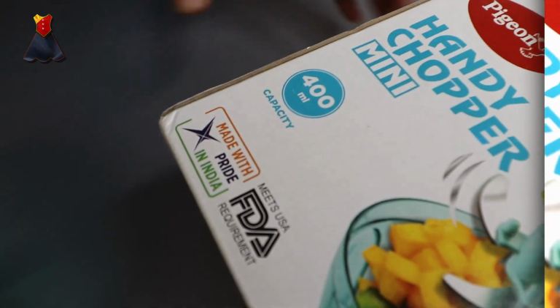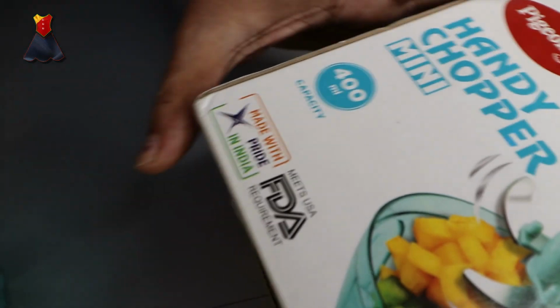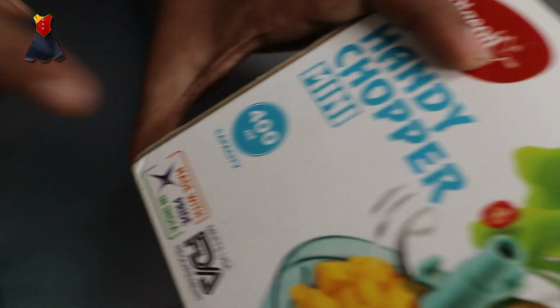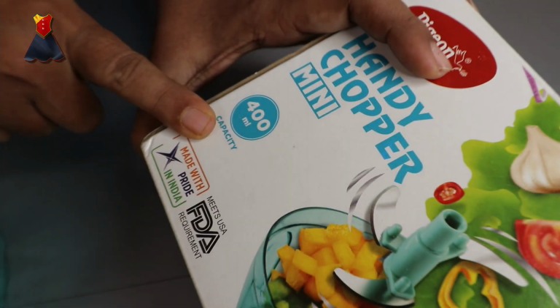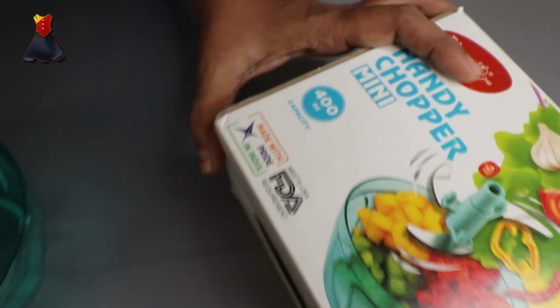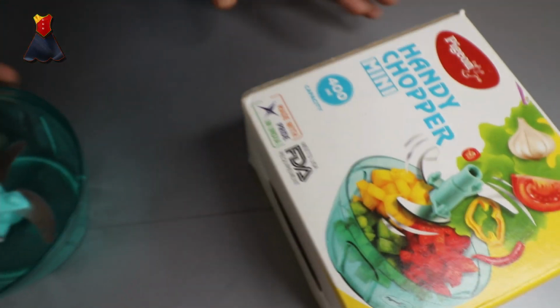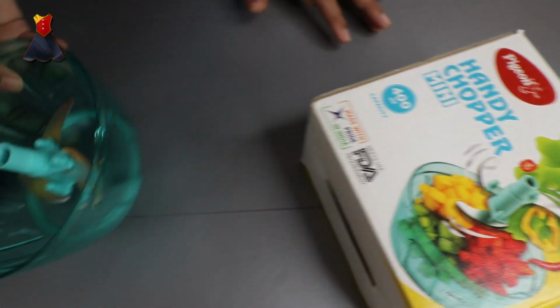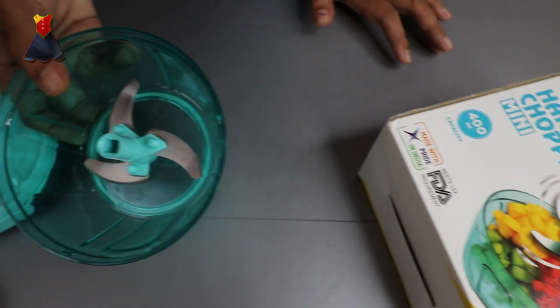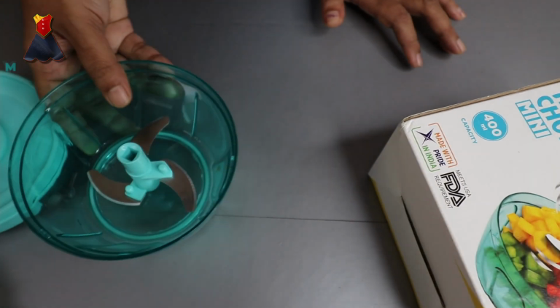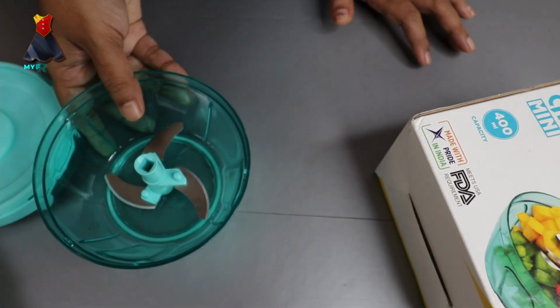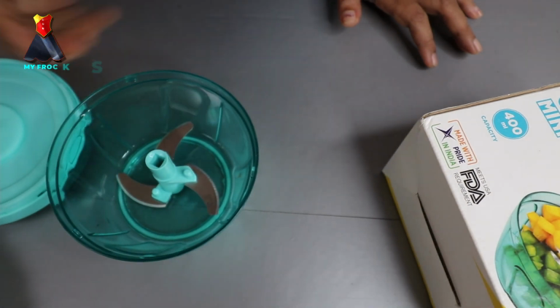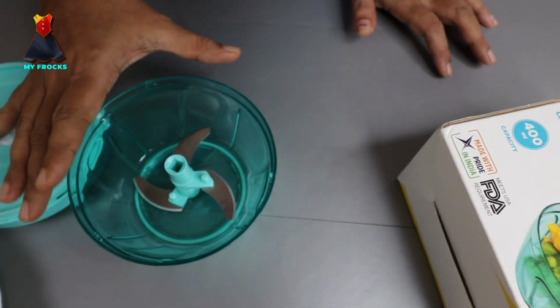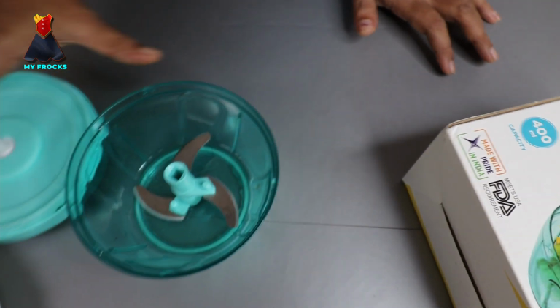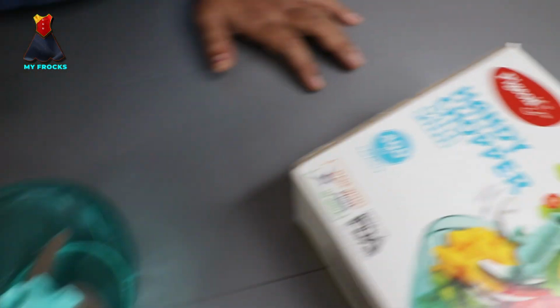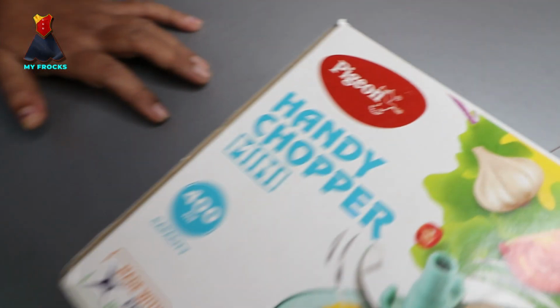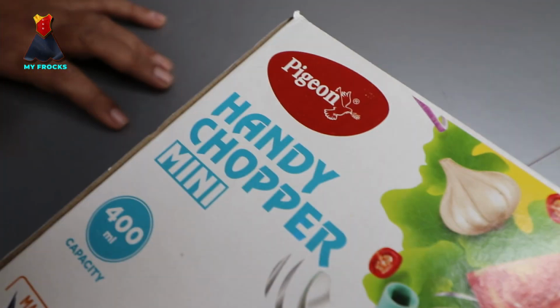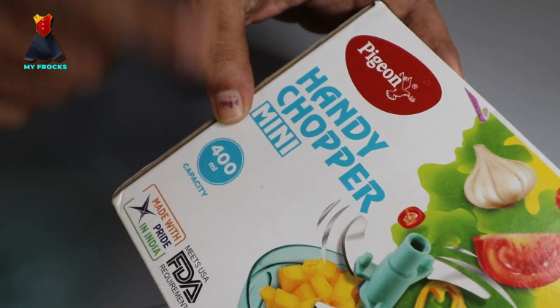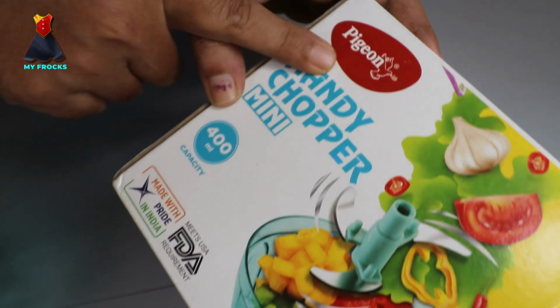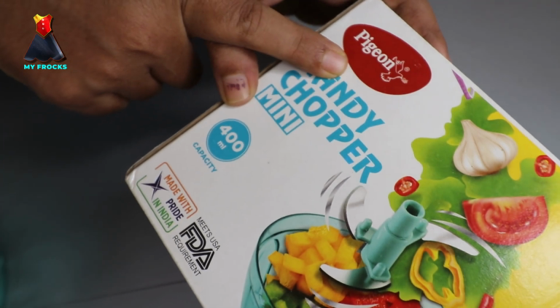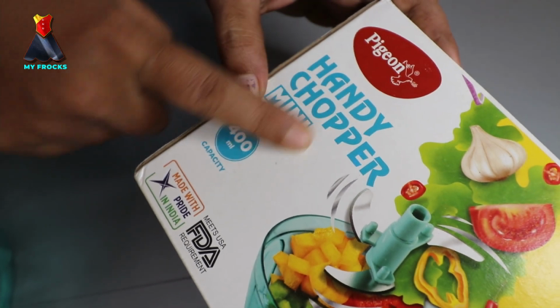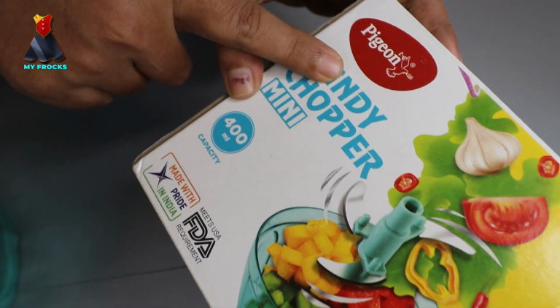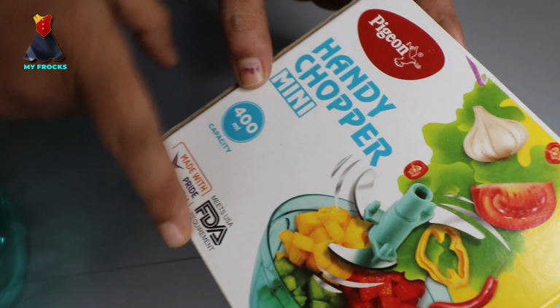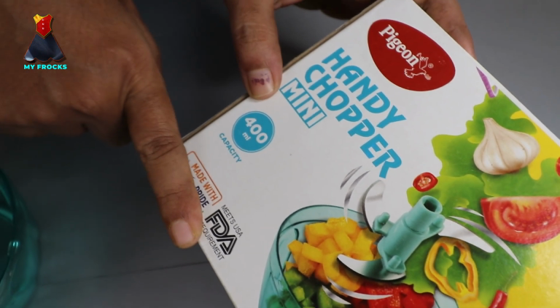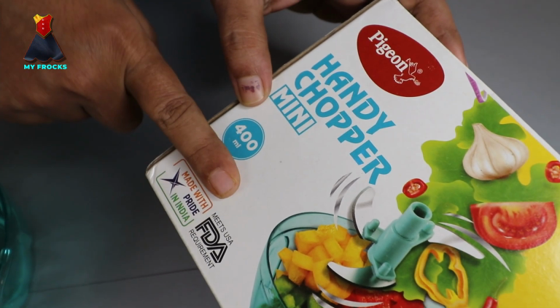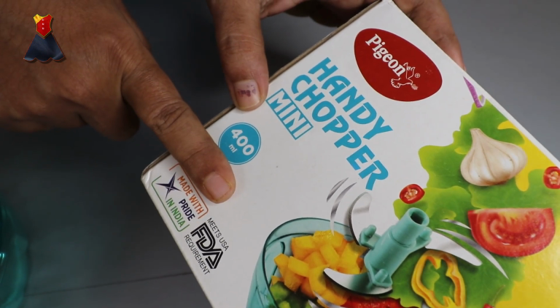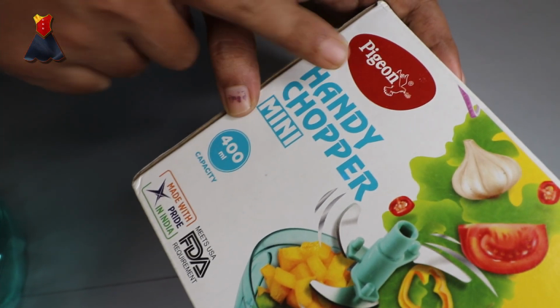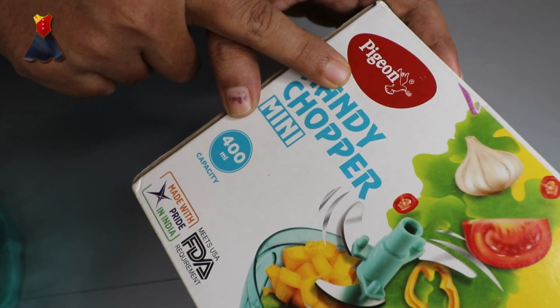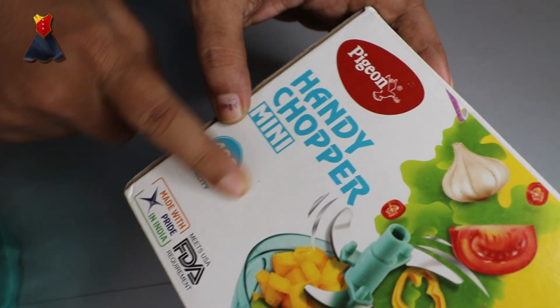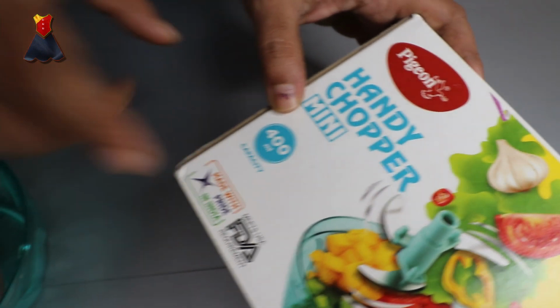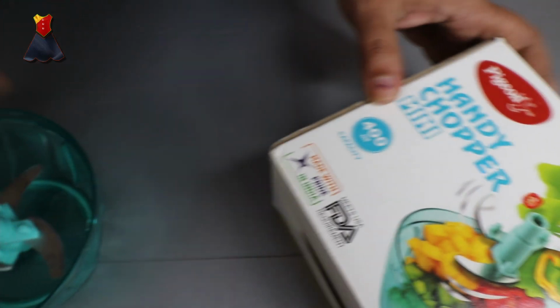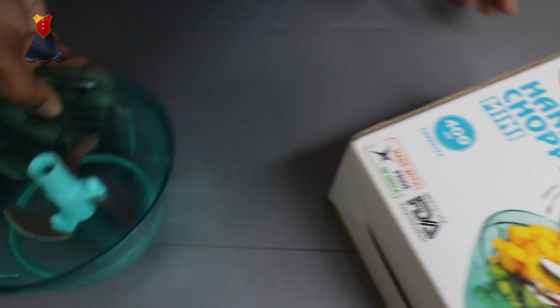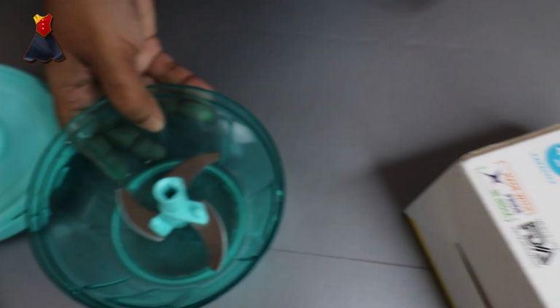This is a small family product. This is a PGM company product. This is also available on Amazon. I will give you a link in the description.